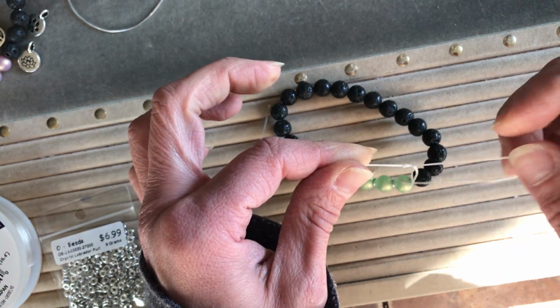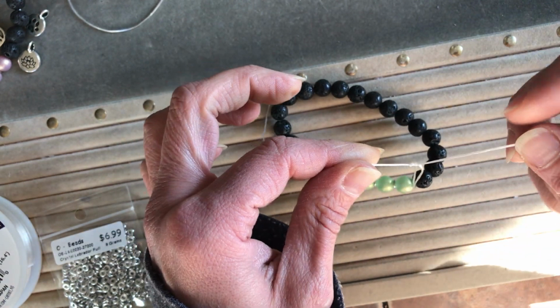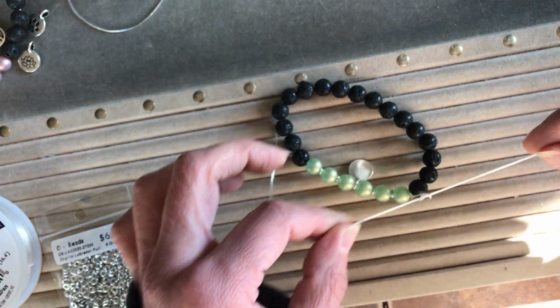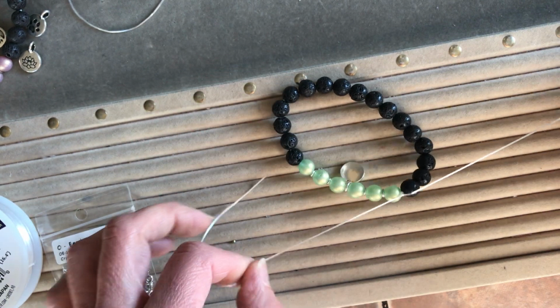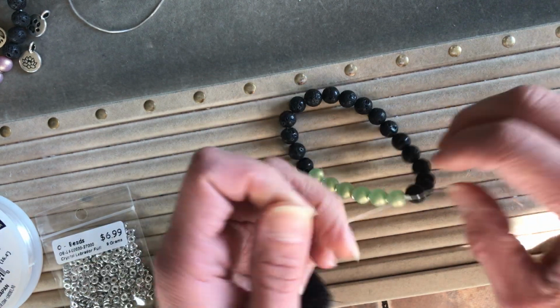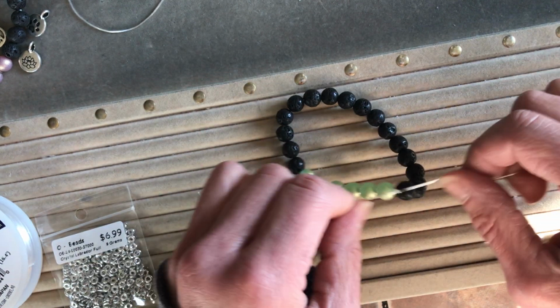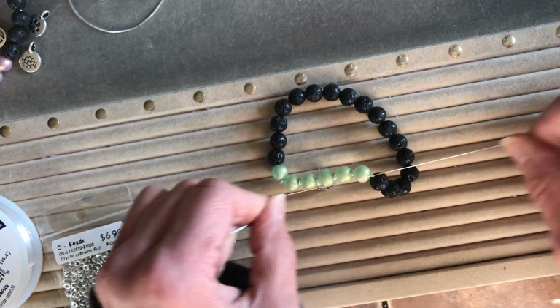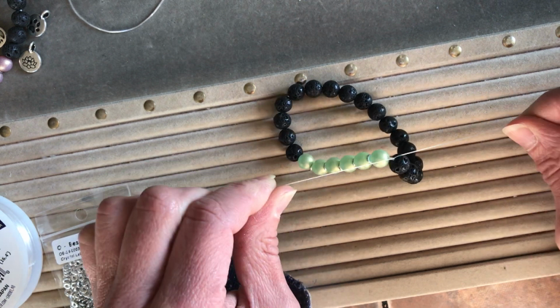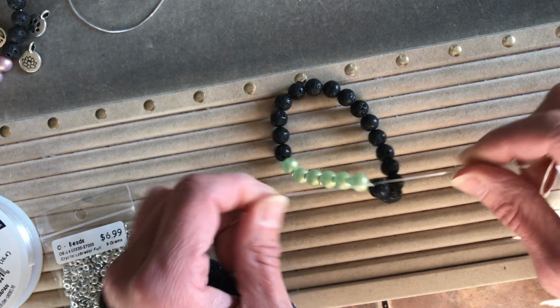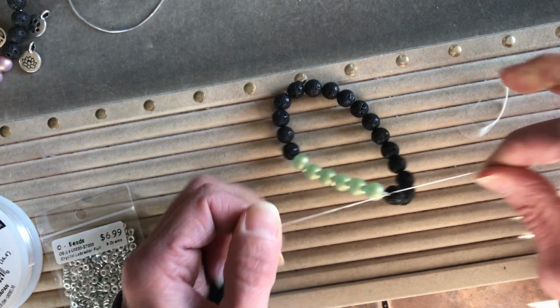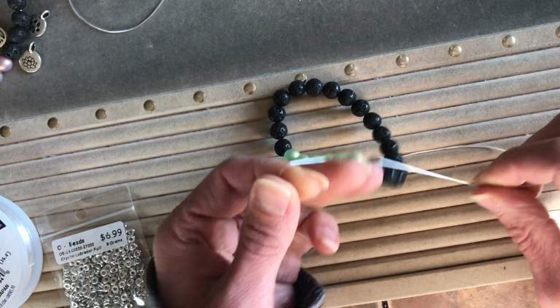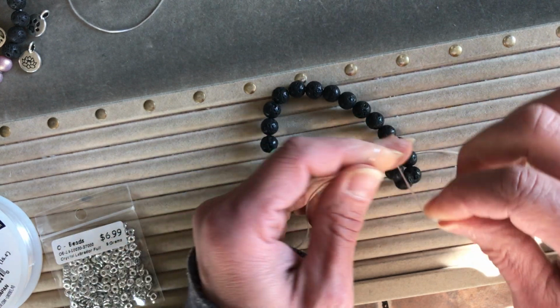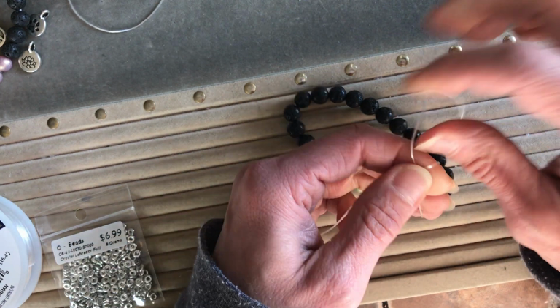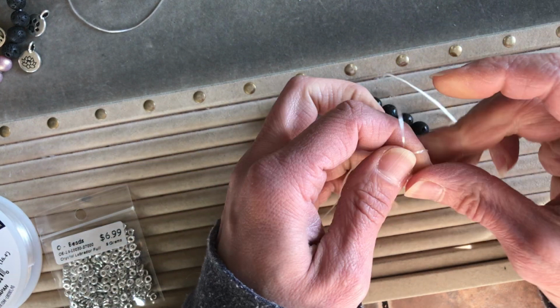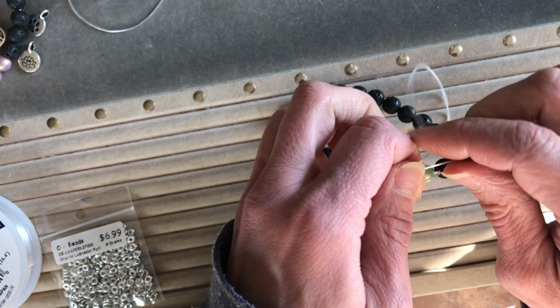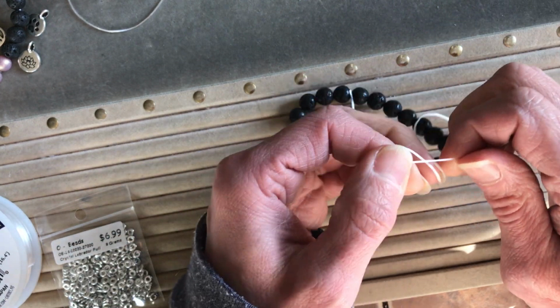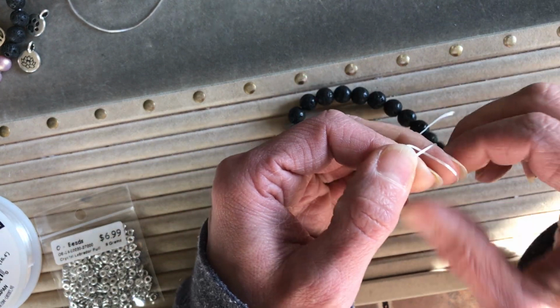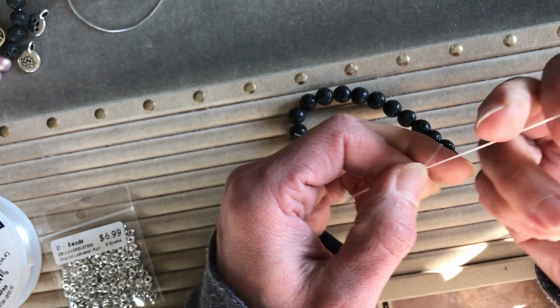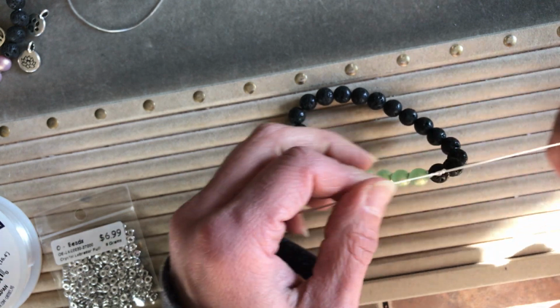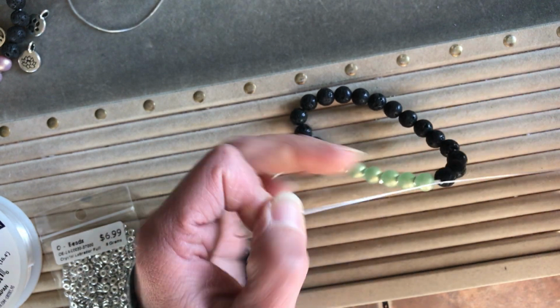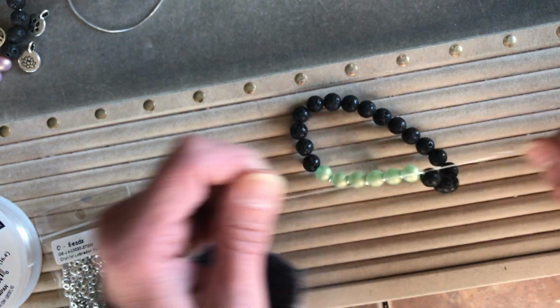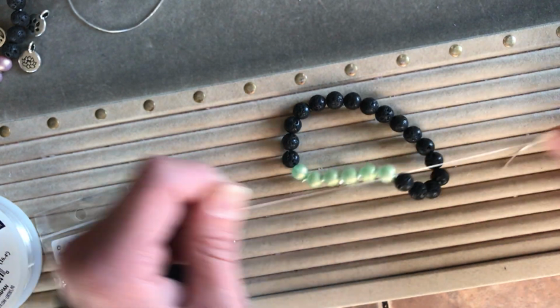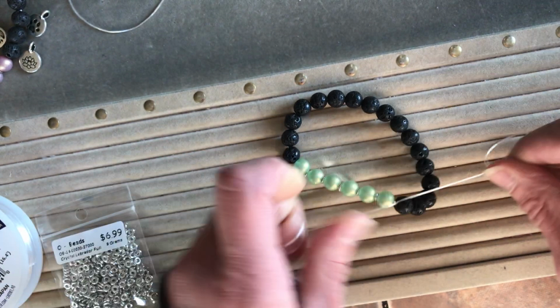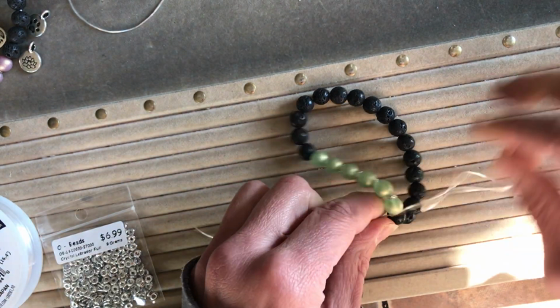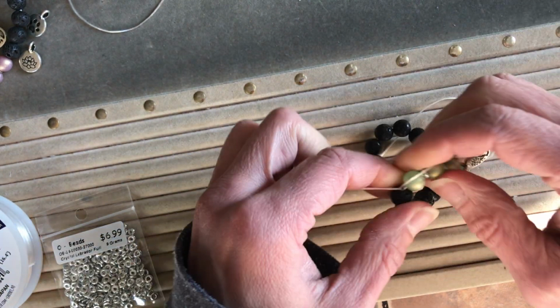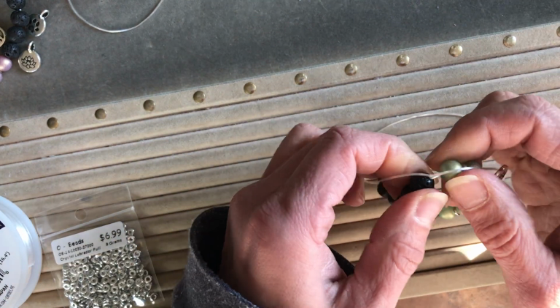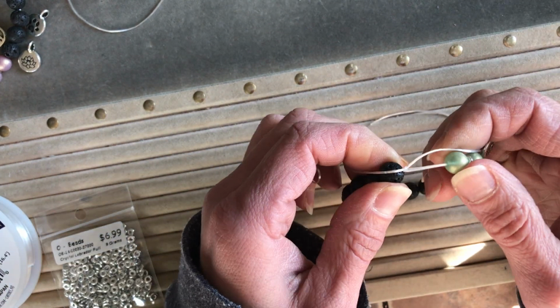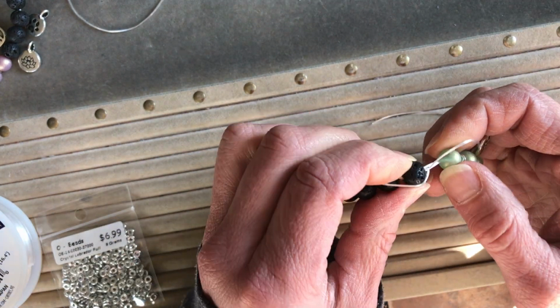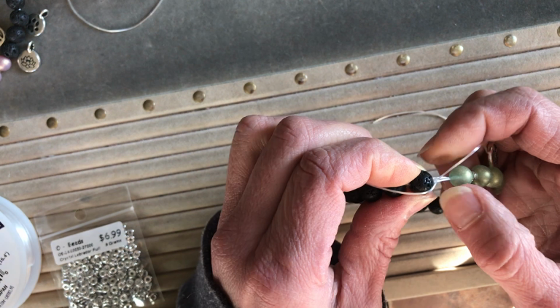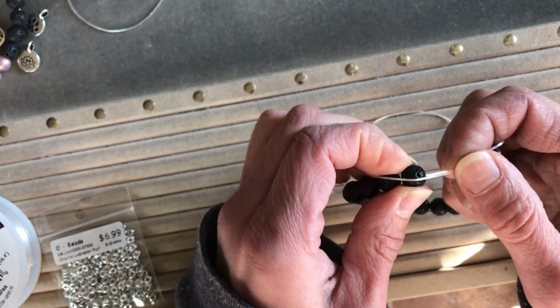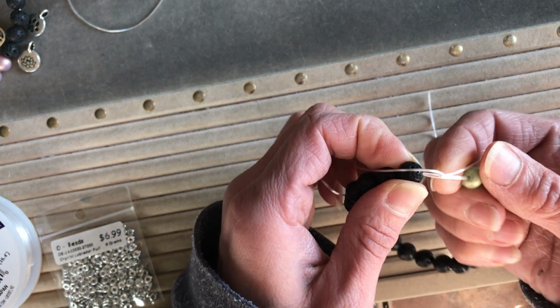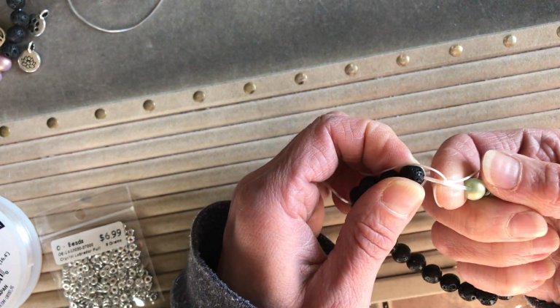That's all there is to it. Pull that down between your beads, then finish off with just another little overhand knot. Now there's your knots sitting between your beads.